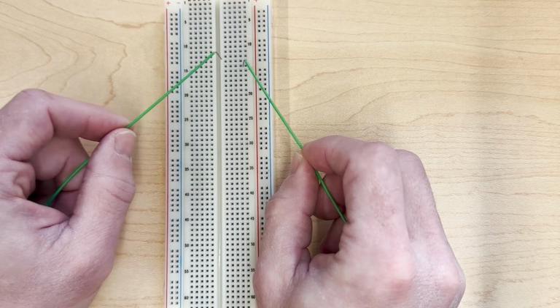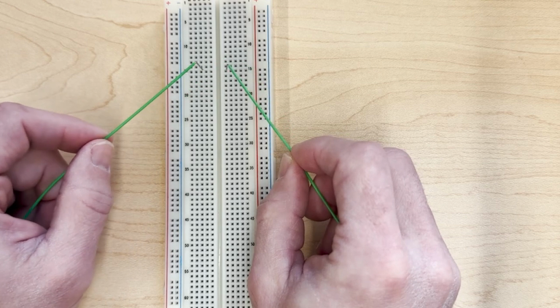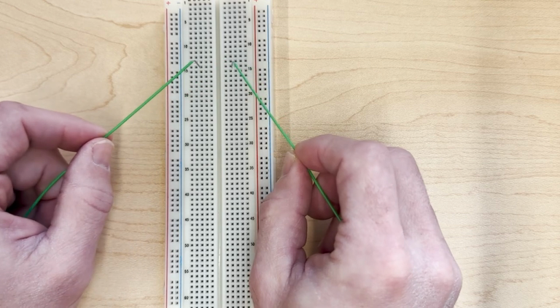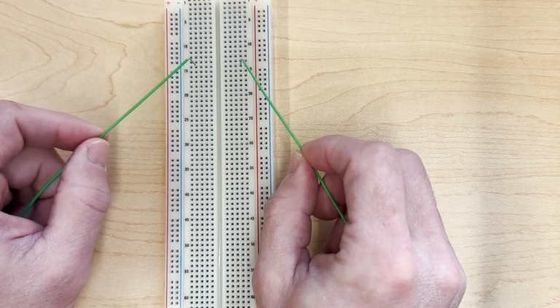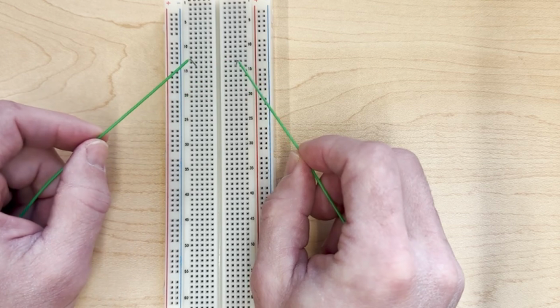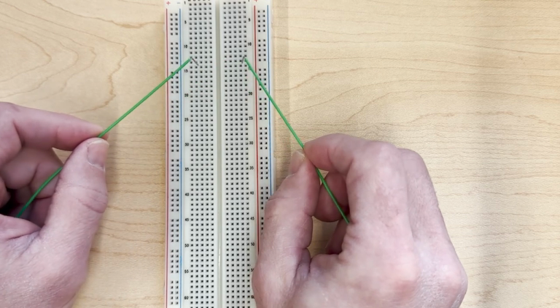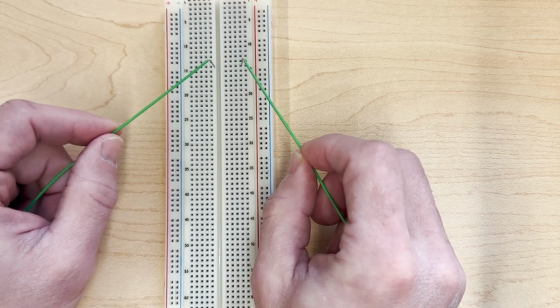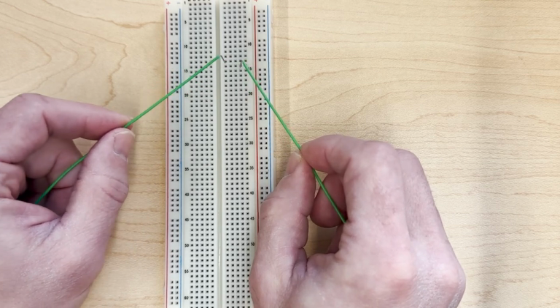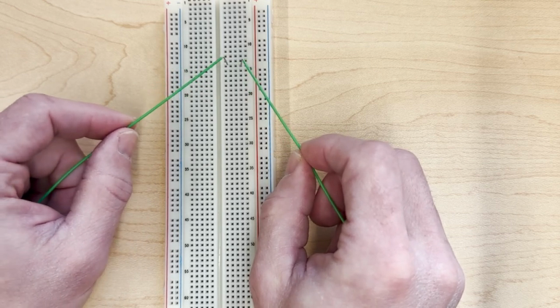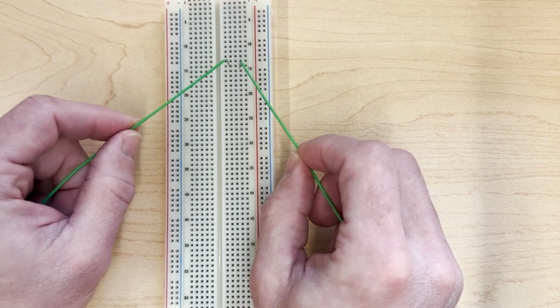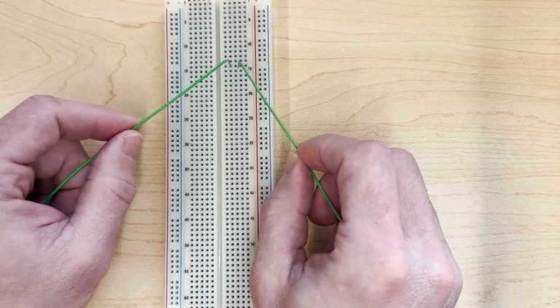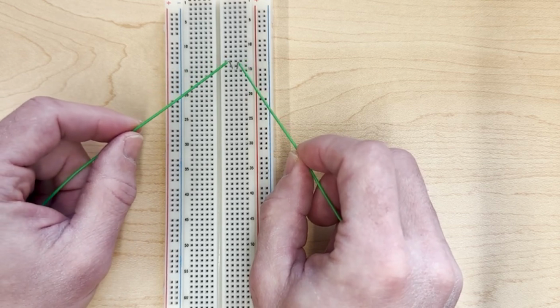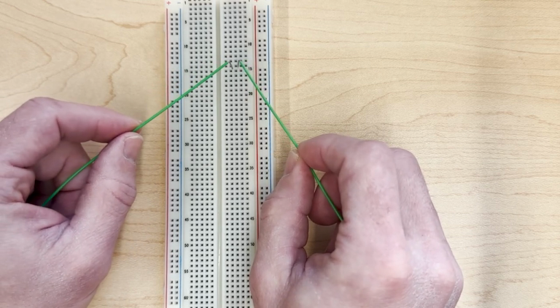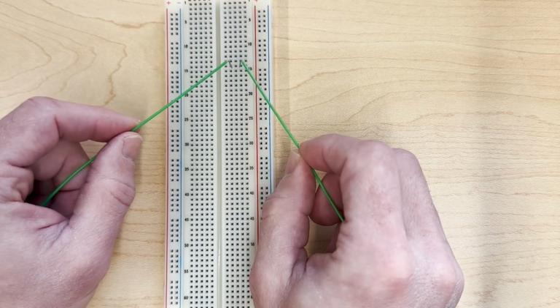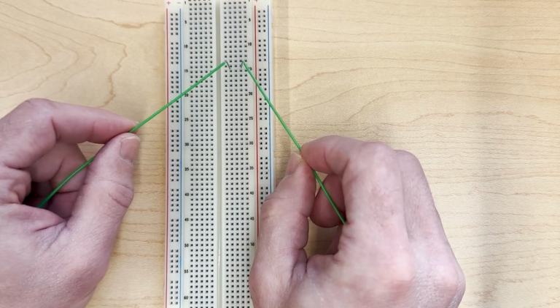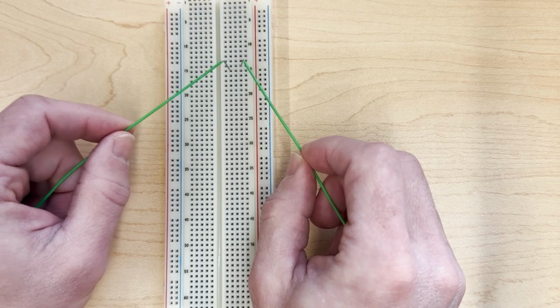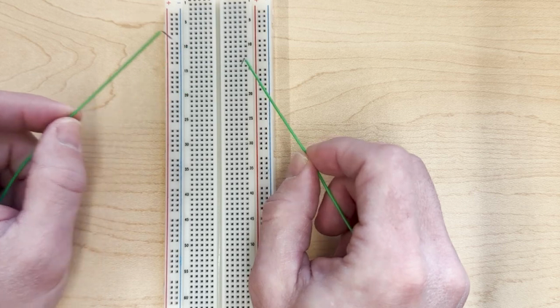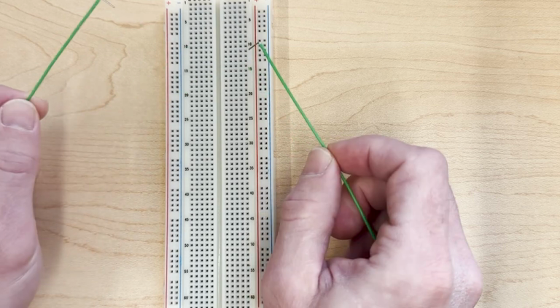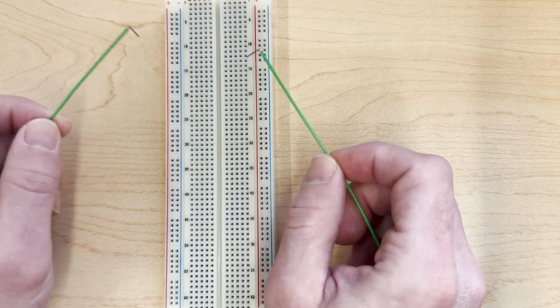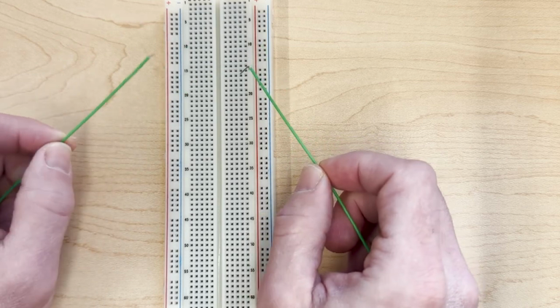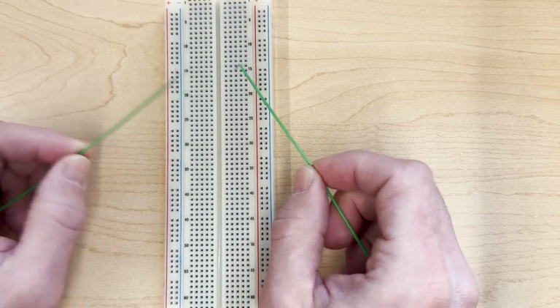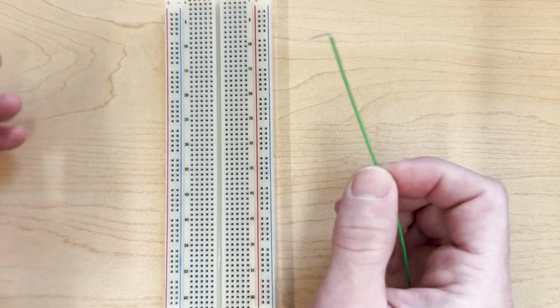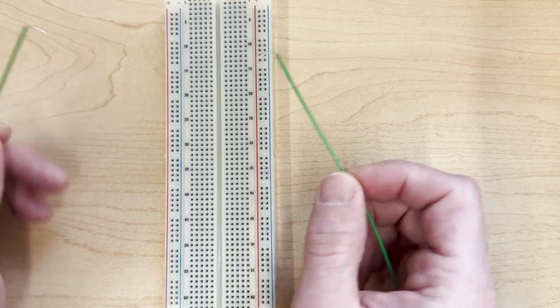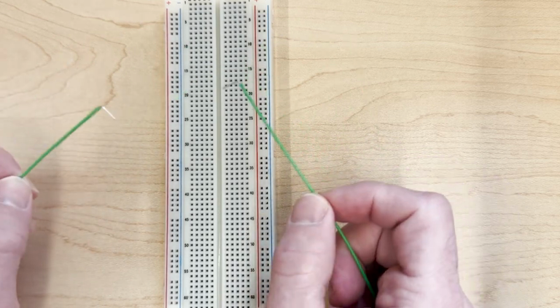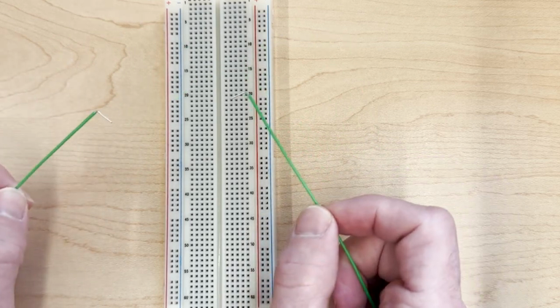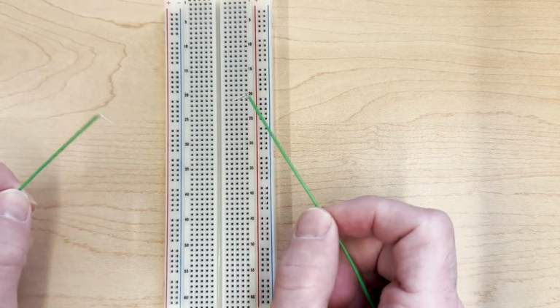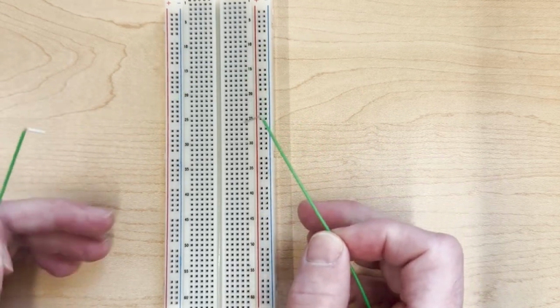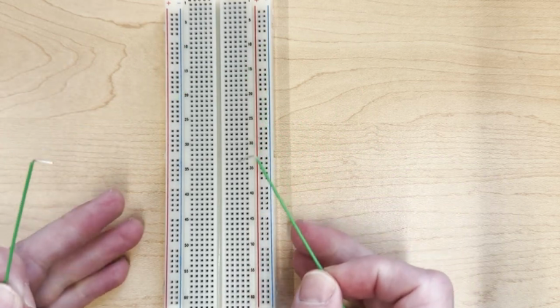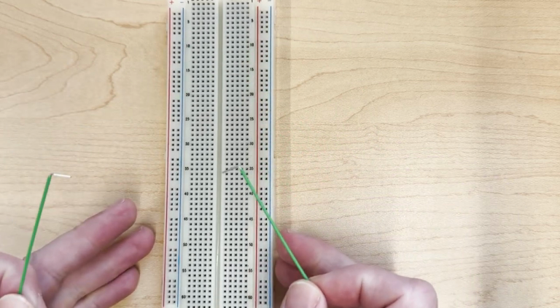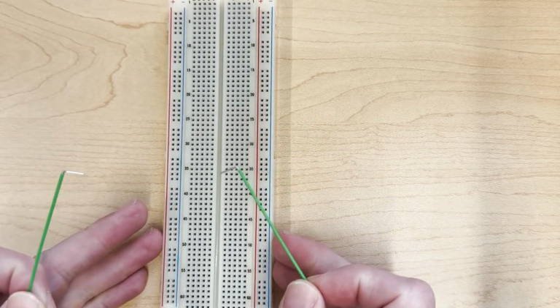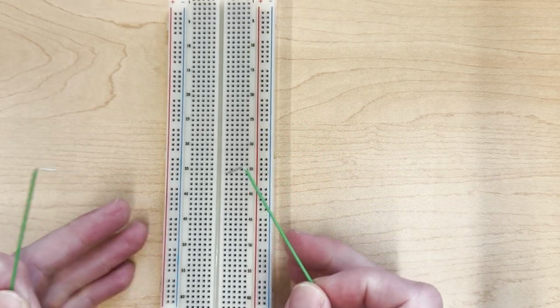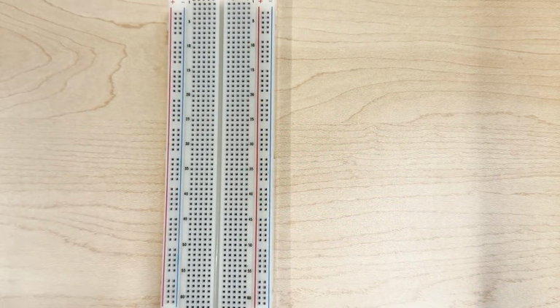This is easy to make connections because all you need to do is push the wires right into the holes. And that's the basics of how a breadboard is laid out.